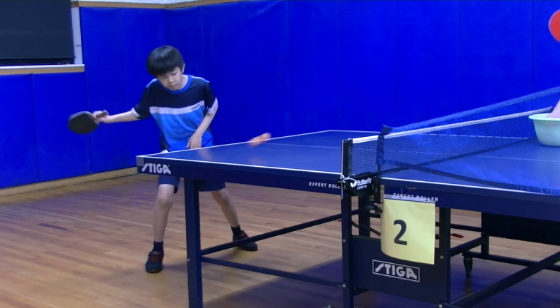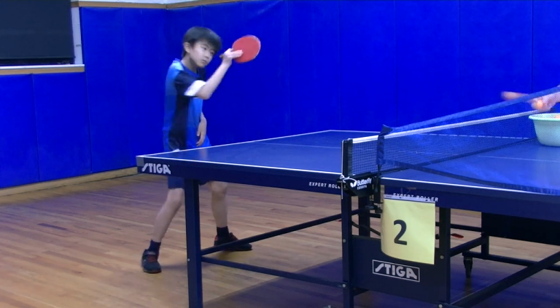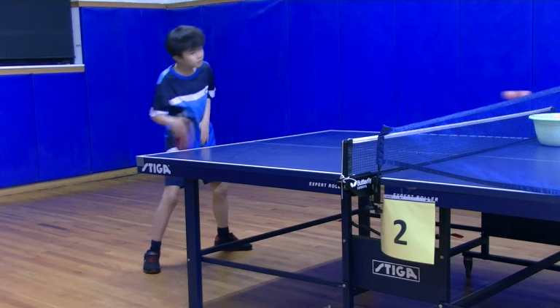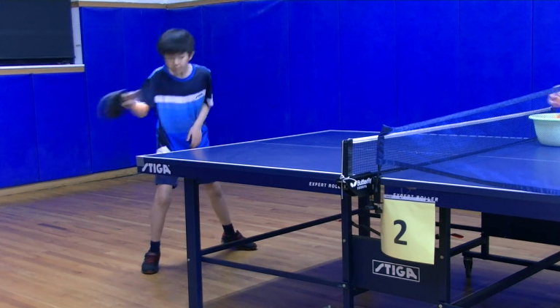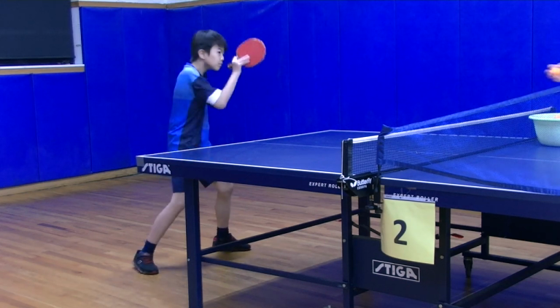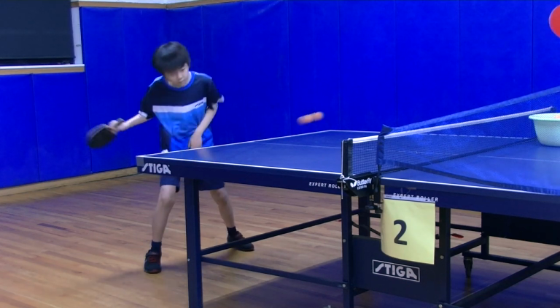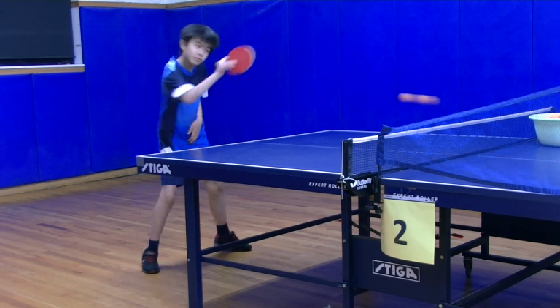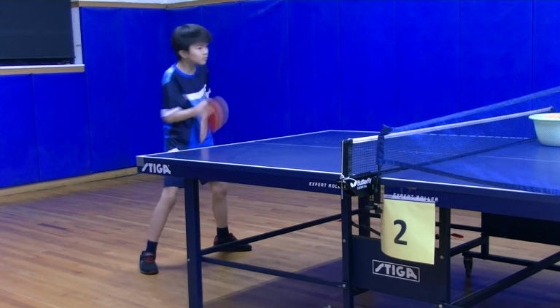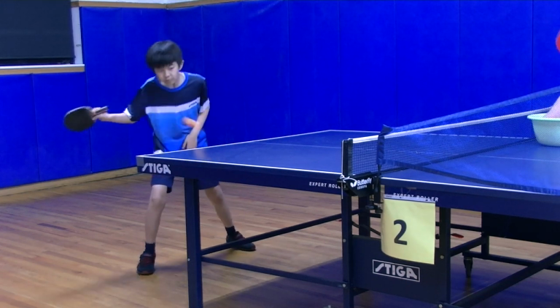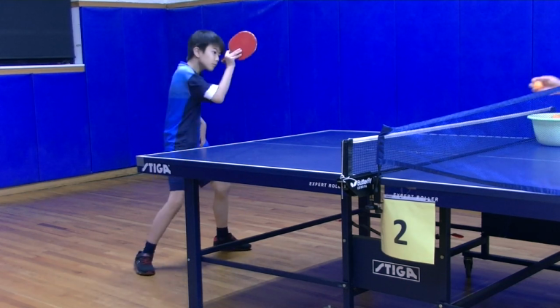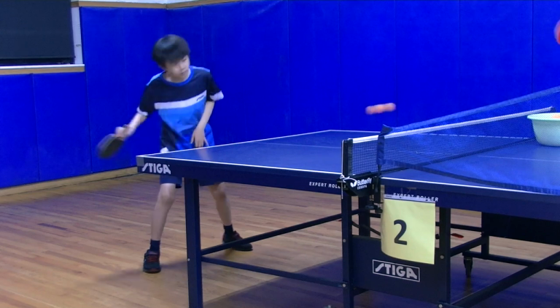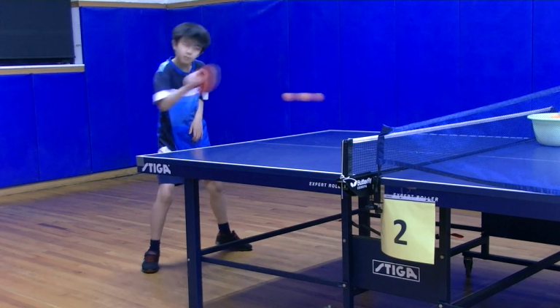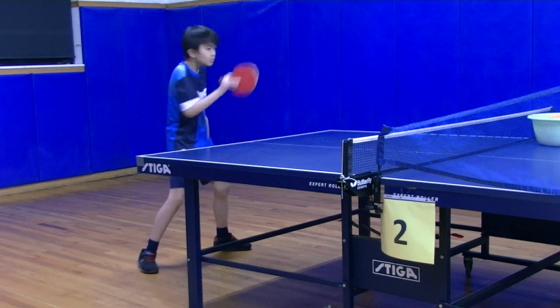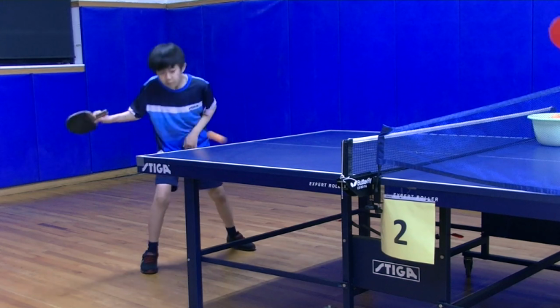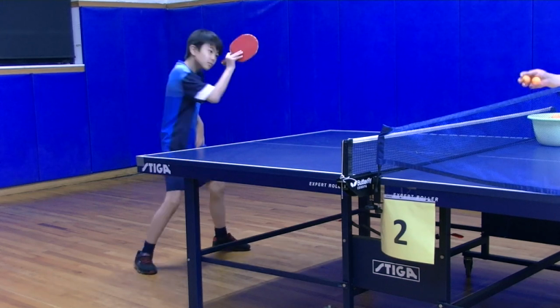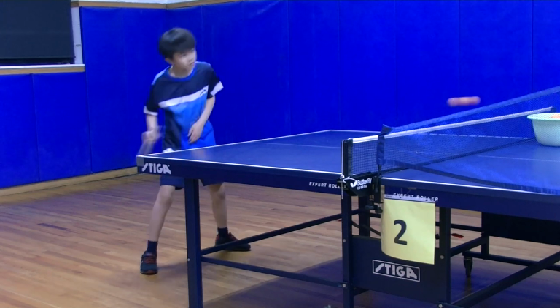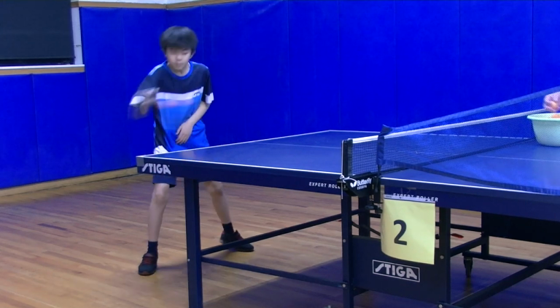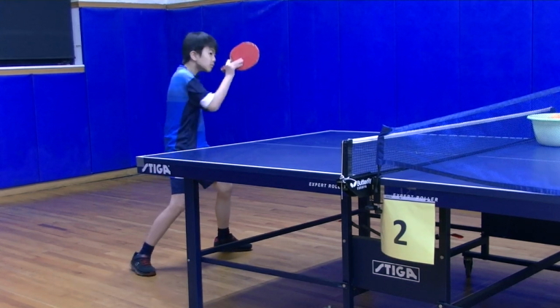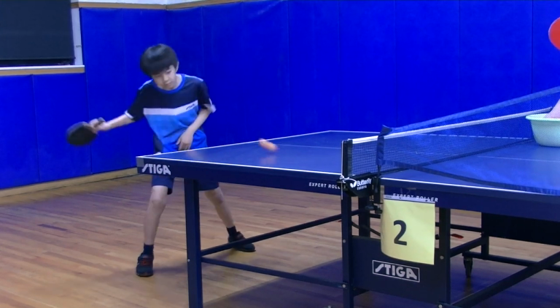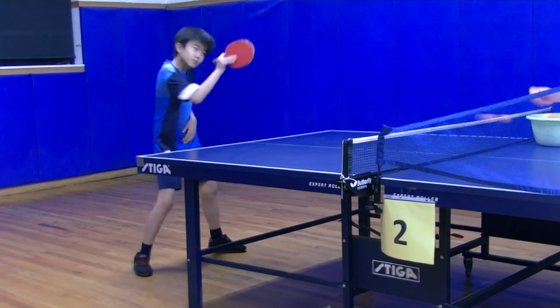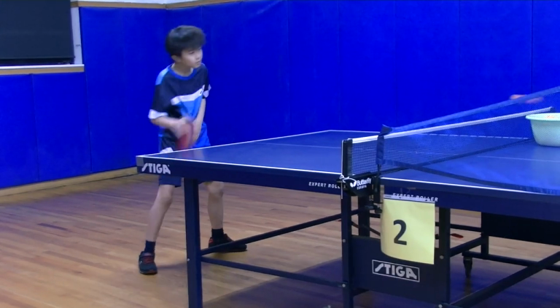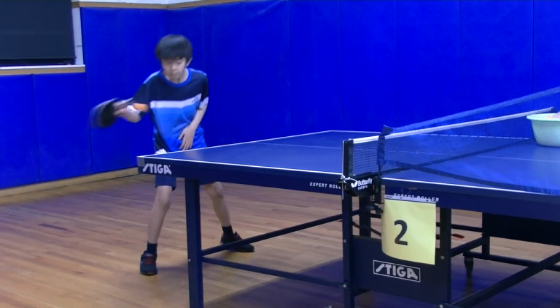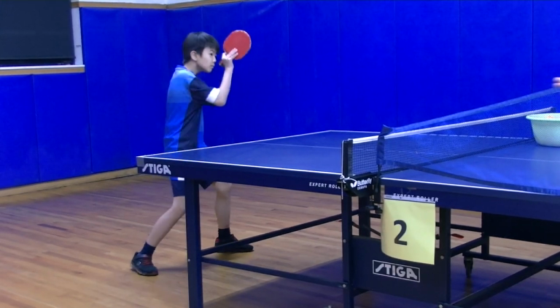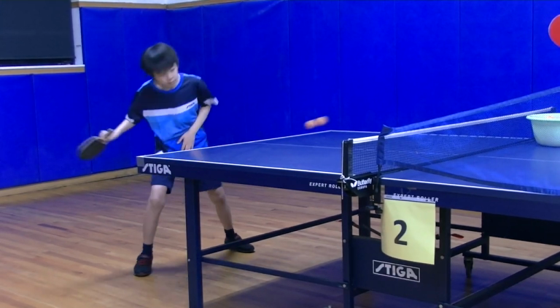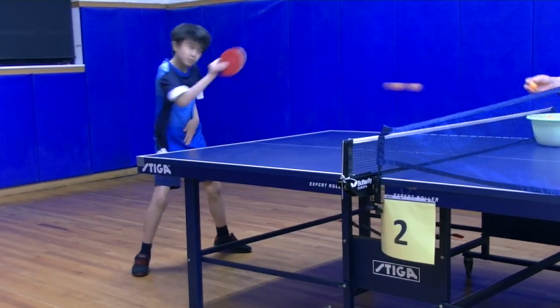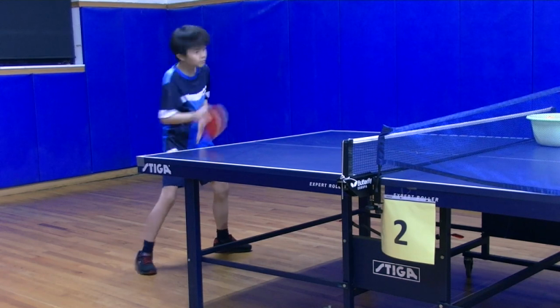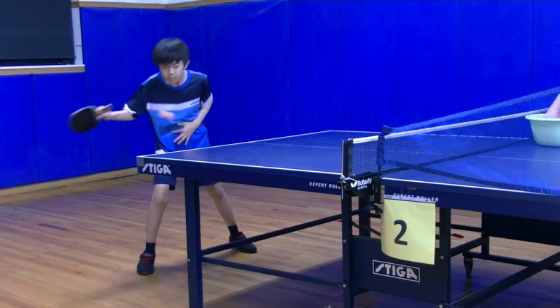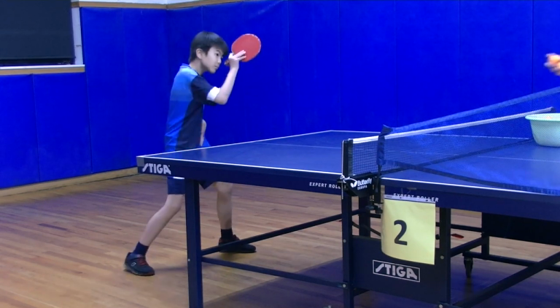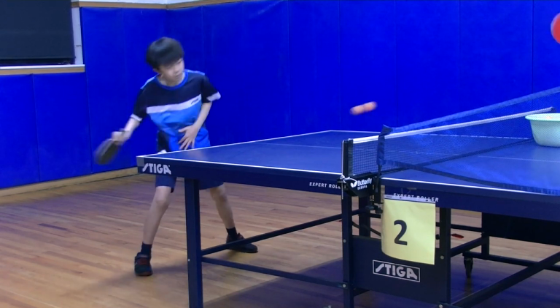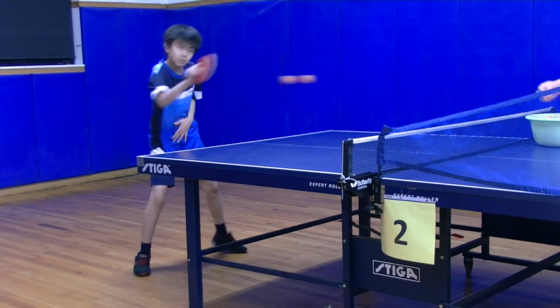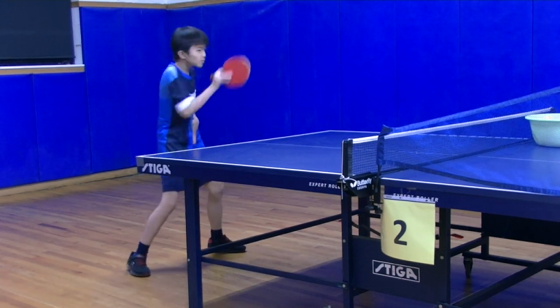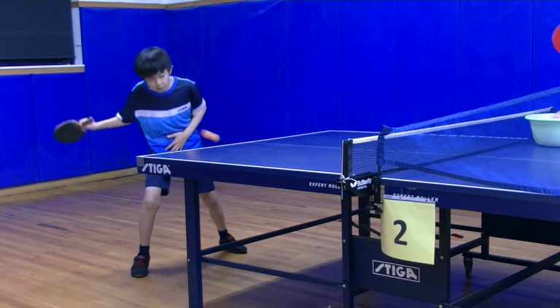It is essential to maintain weight transfer throughout the entire stroke. M-Boy is doing very well, but there is one thing that needs improvement: he should keep his feet firmly planted on the ground and avoid rotating them.